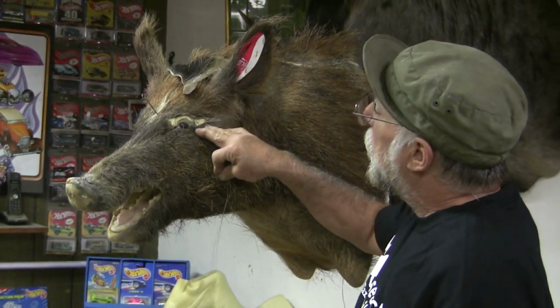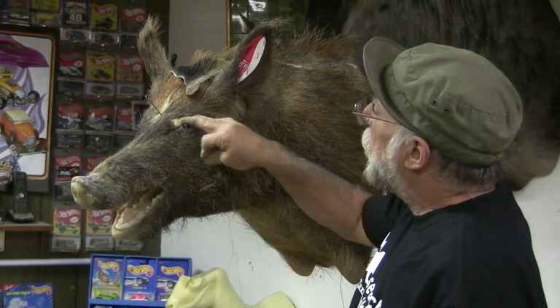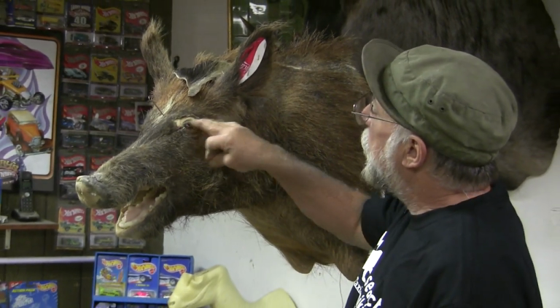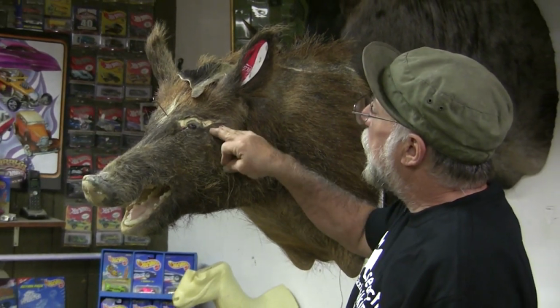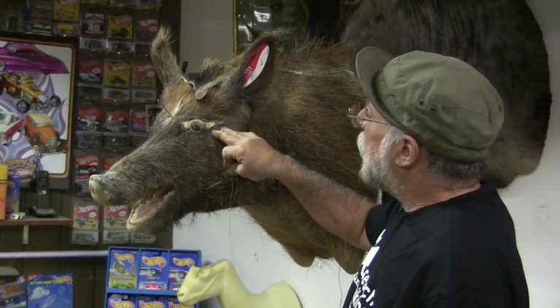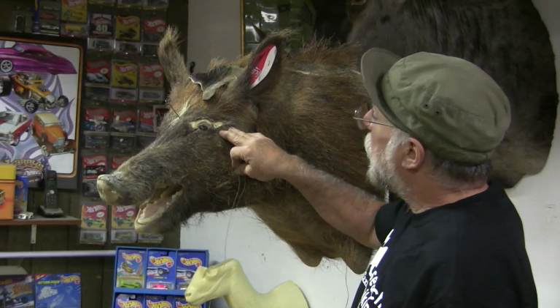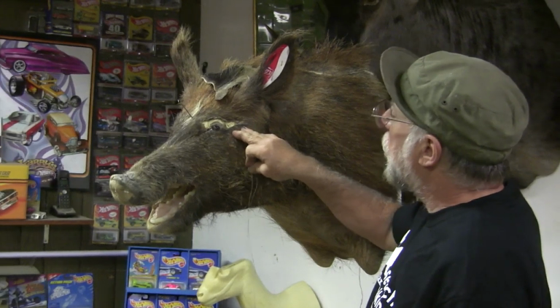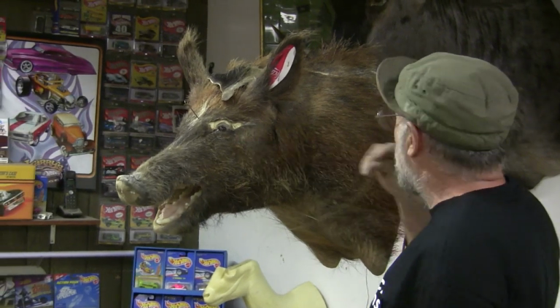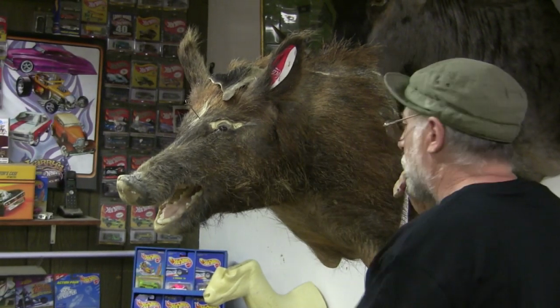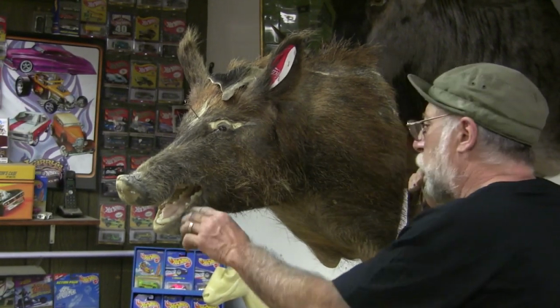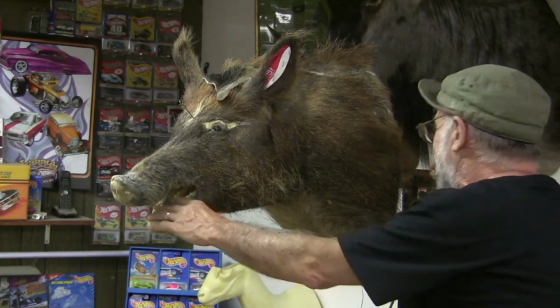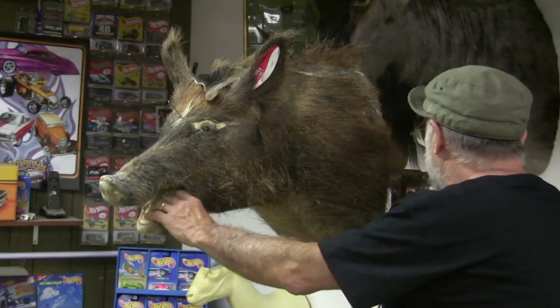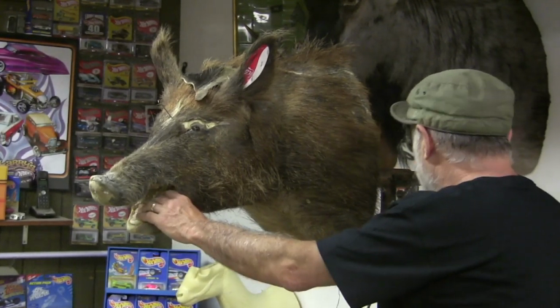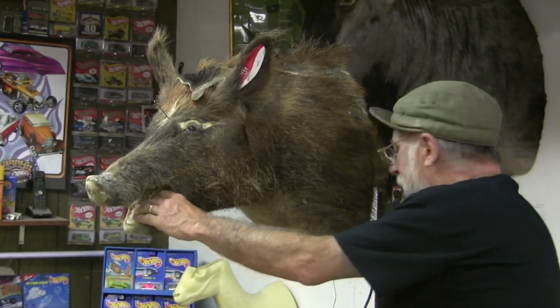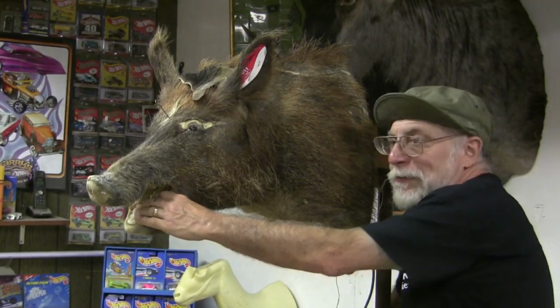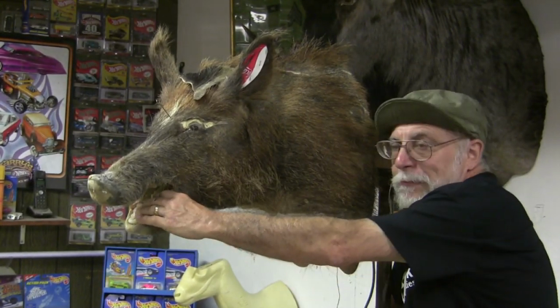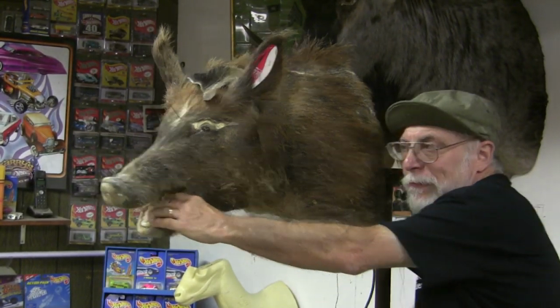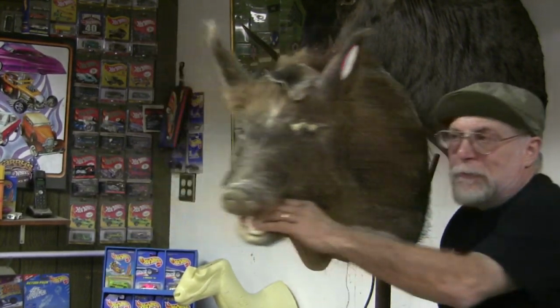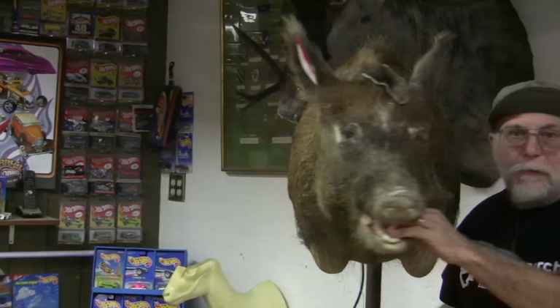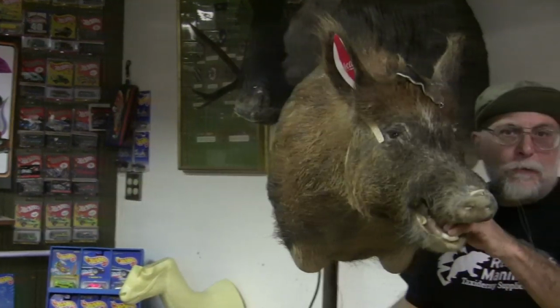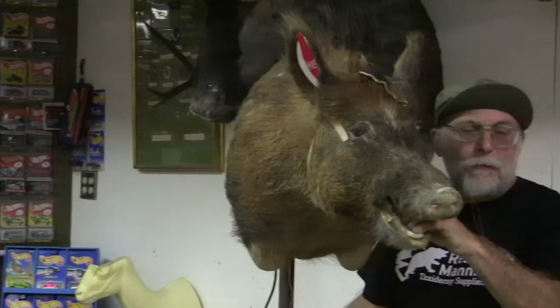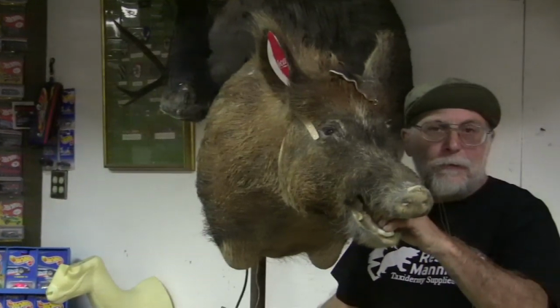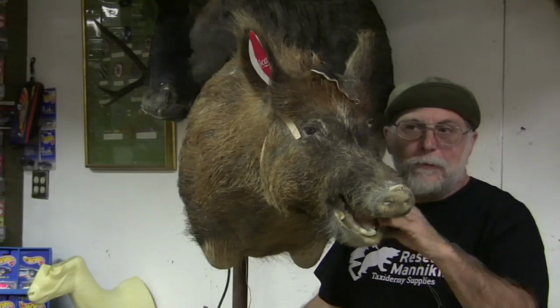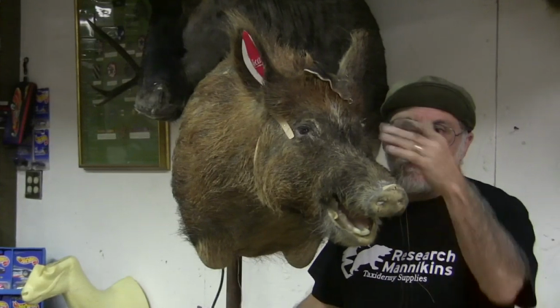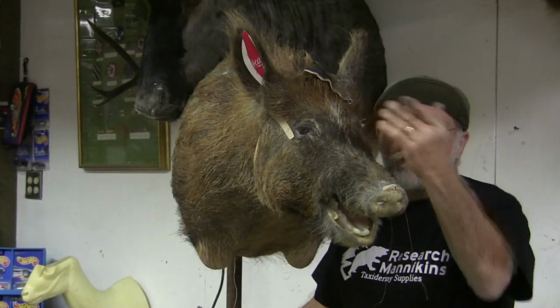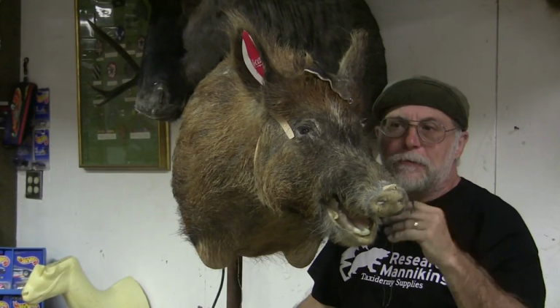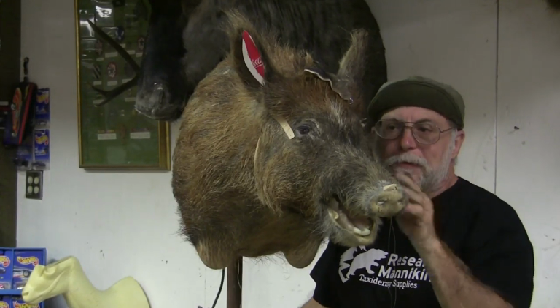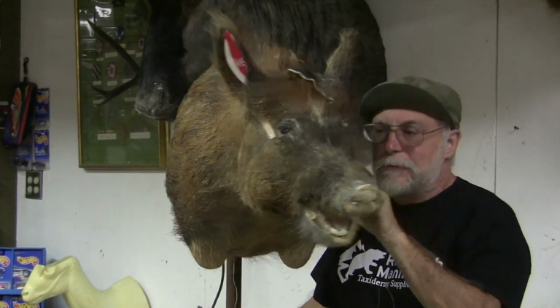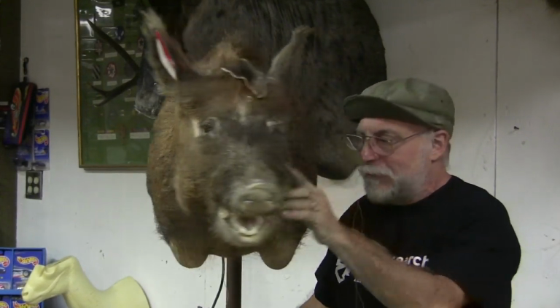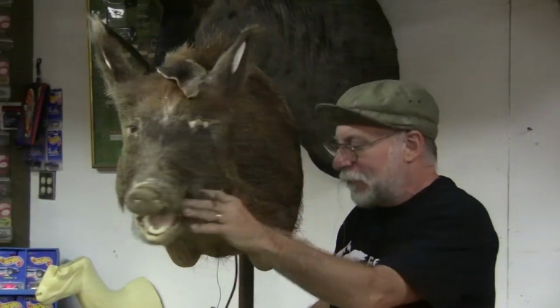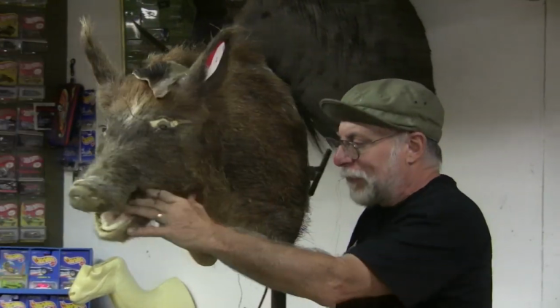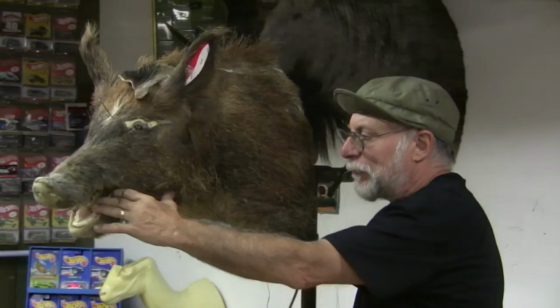Let me flip this around so you can see the good side. So this side is okay, this side is messed up.